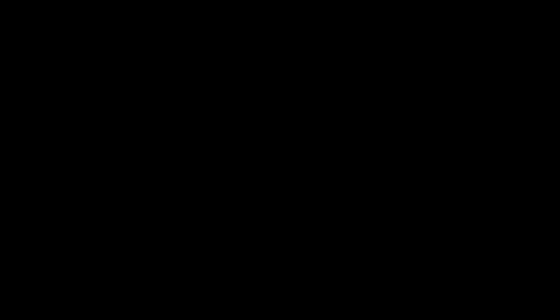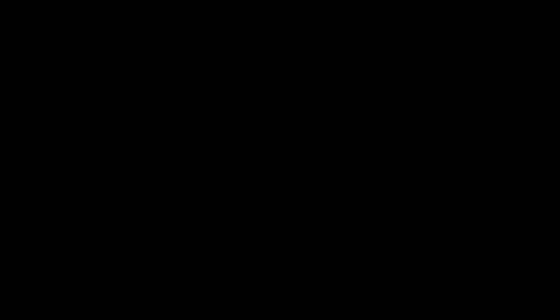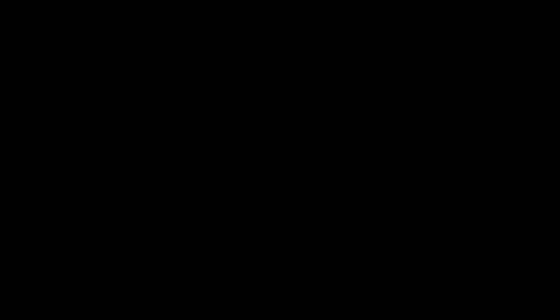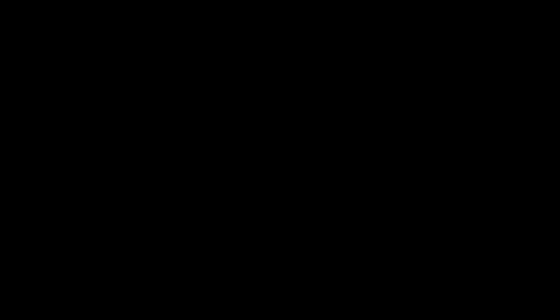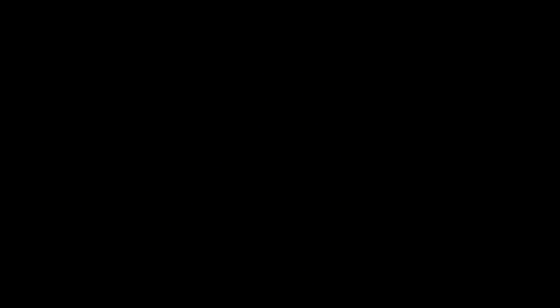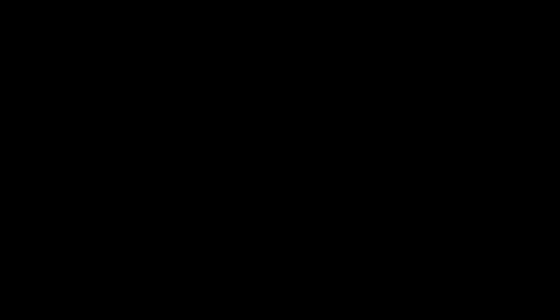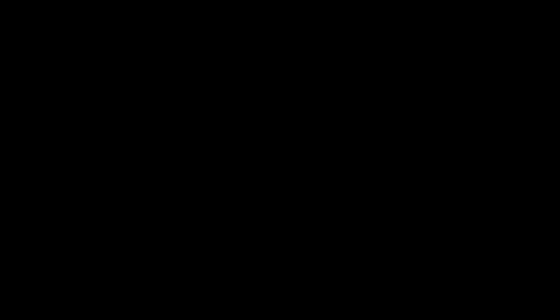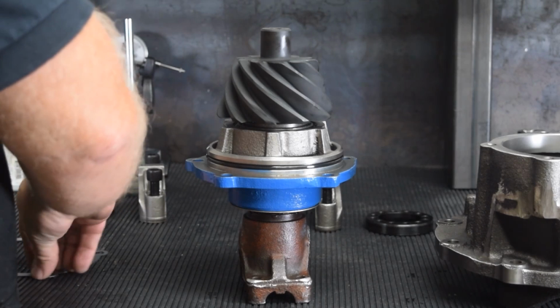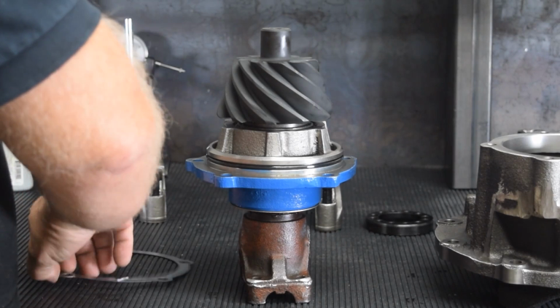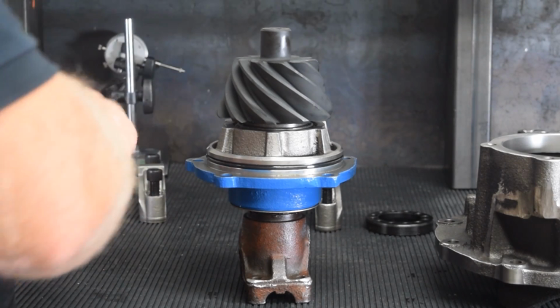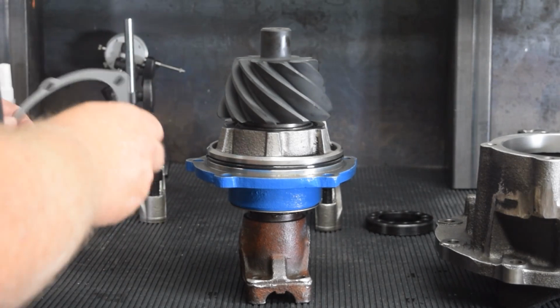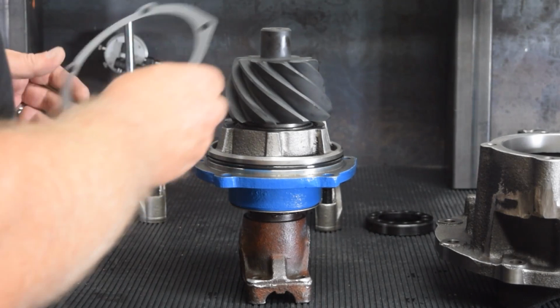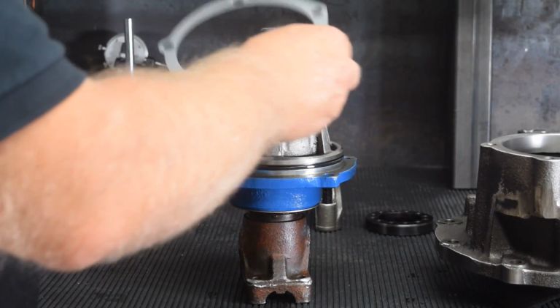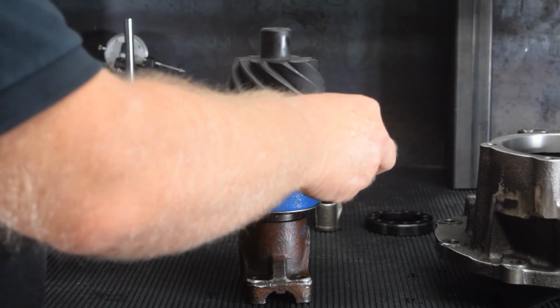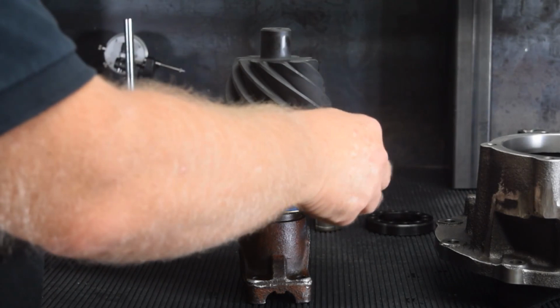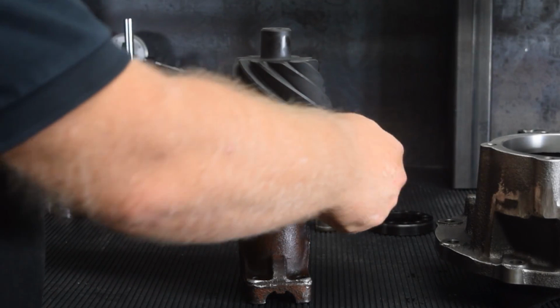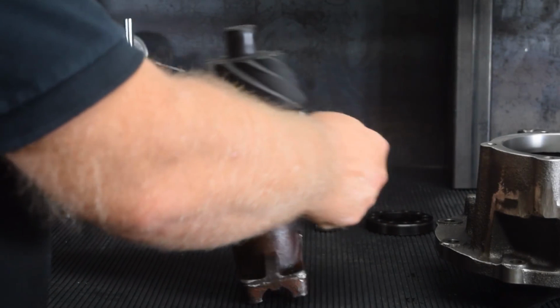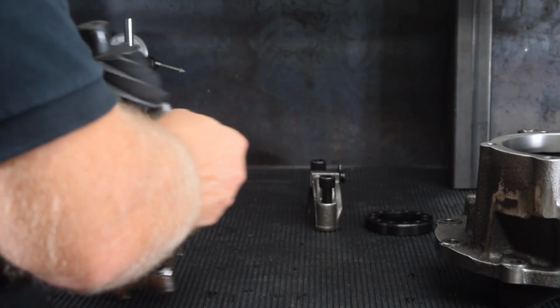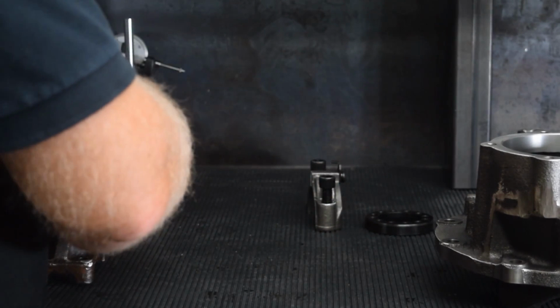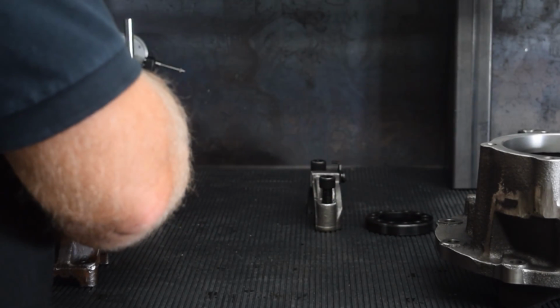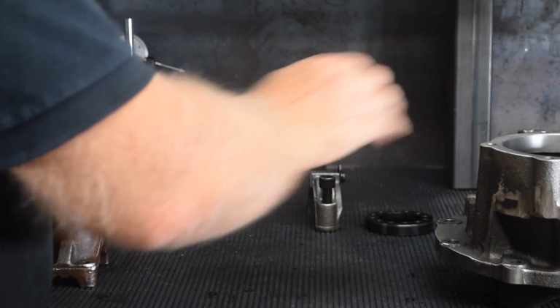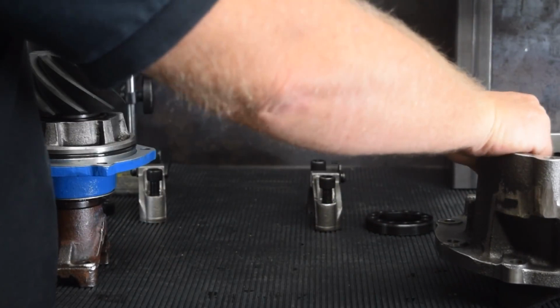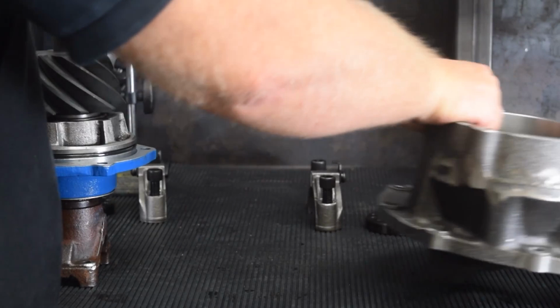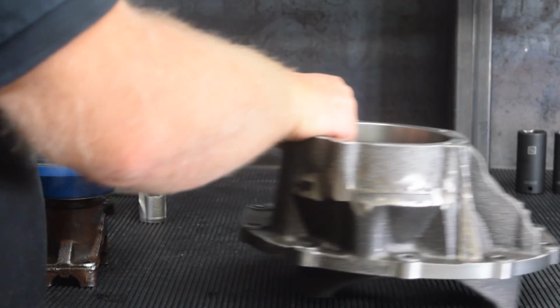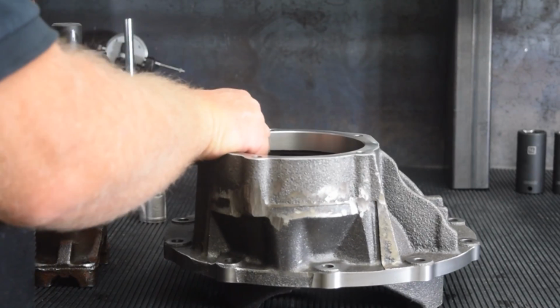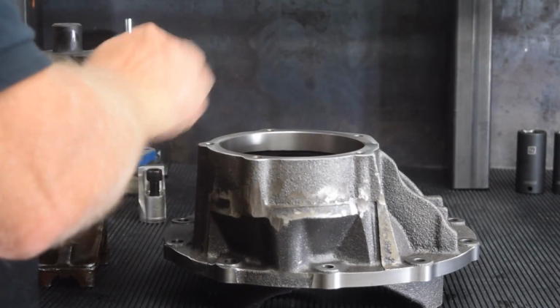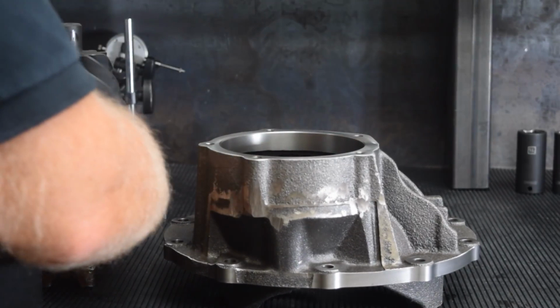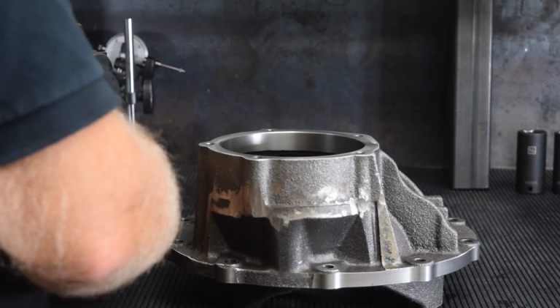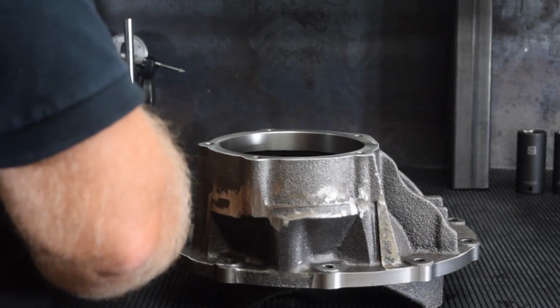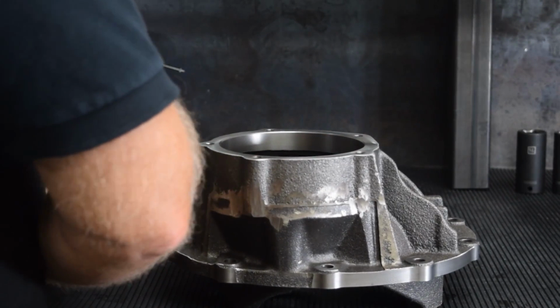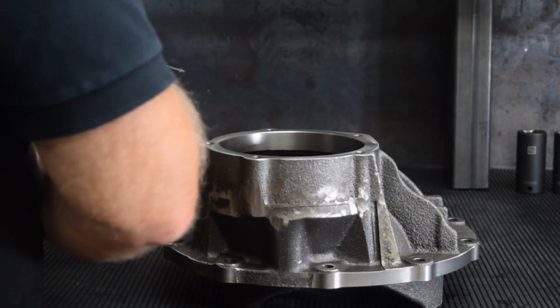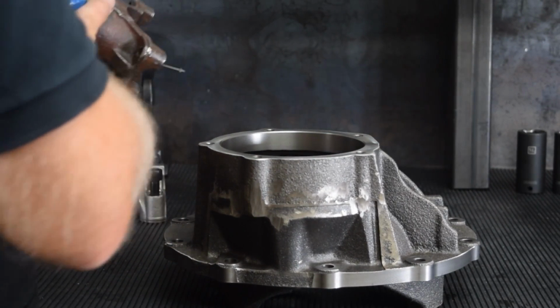The pinion support and a pre-measured pinion shim are seated onto the third member case and the bolts are torqued to the third member manufacturer's specification.